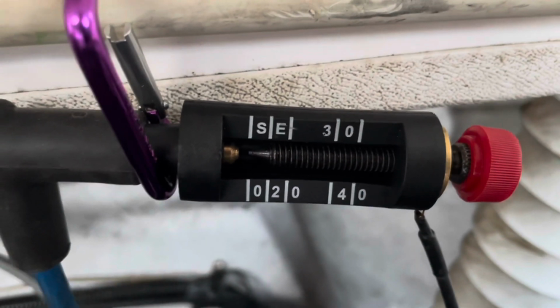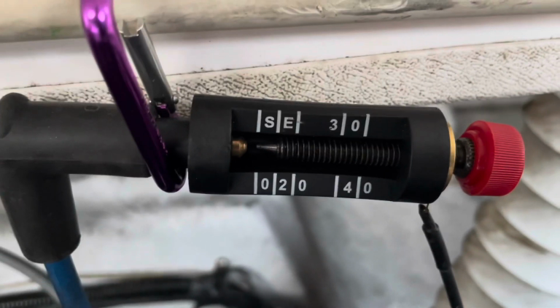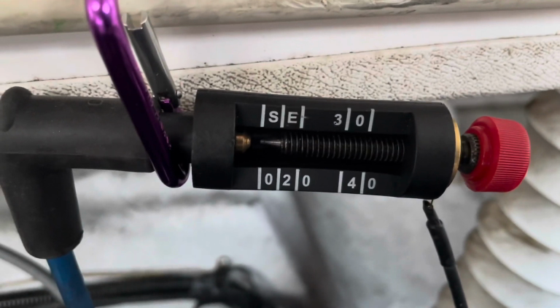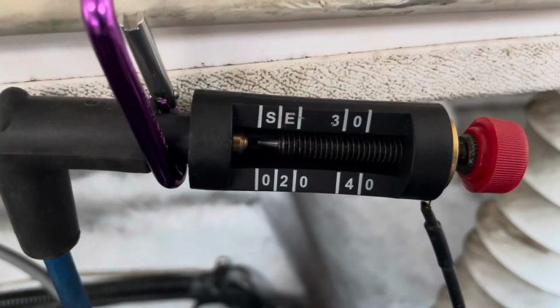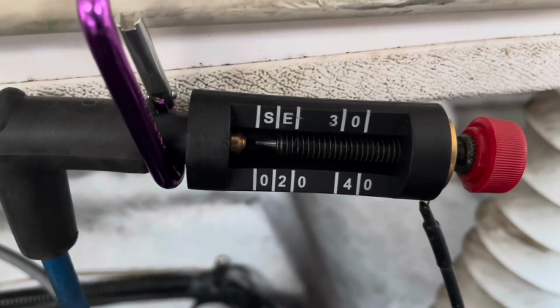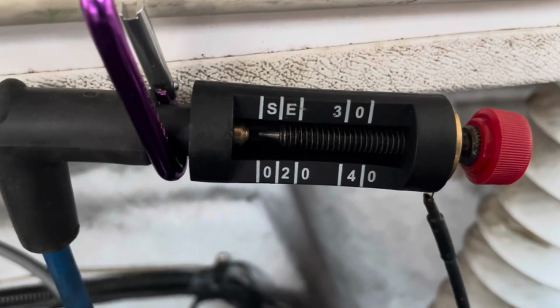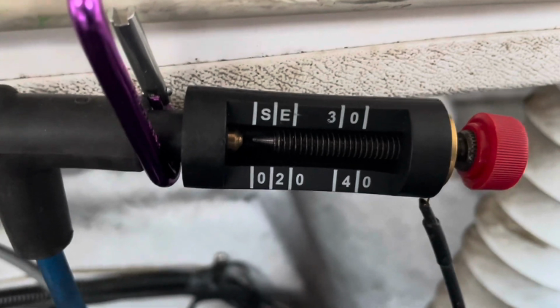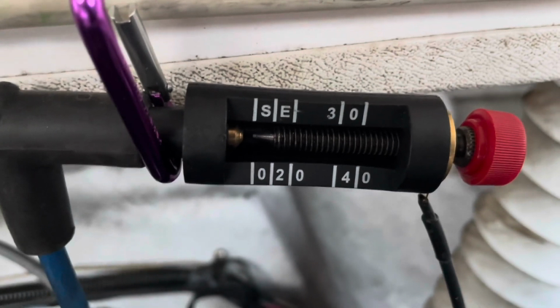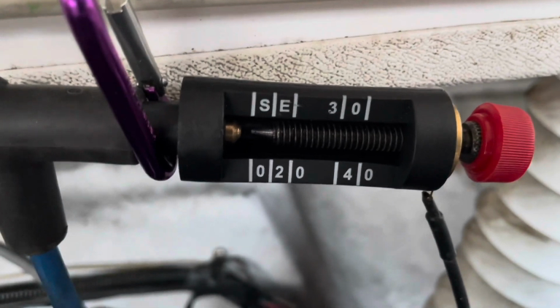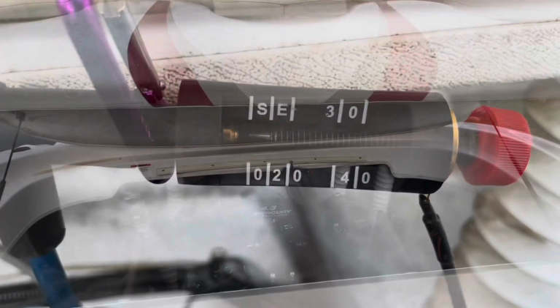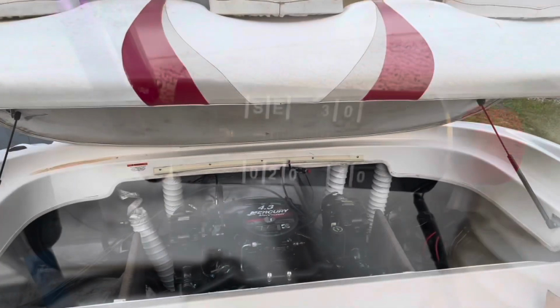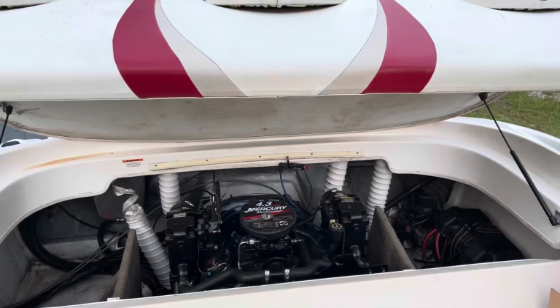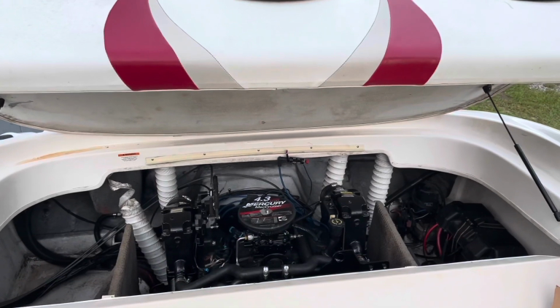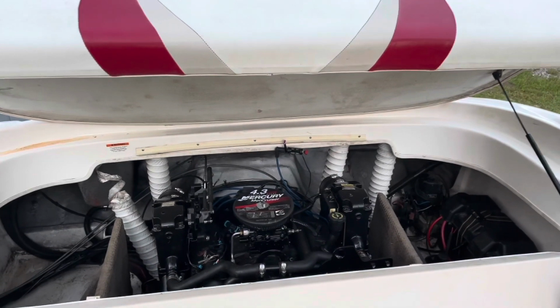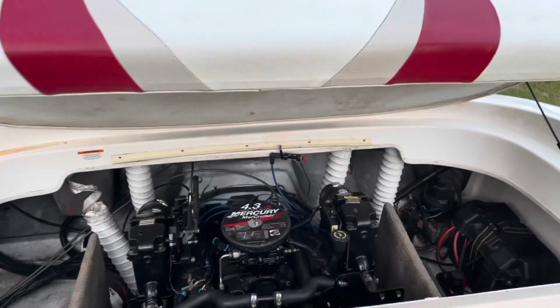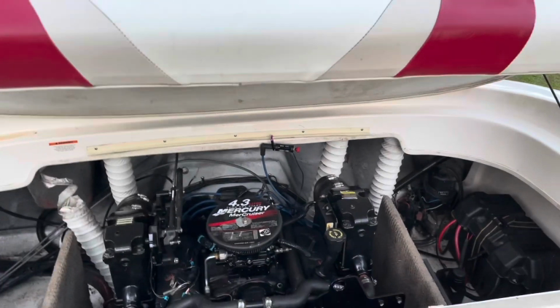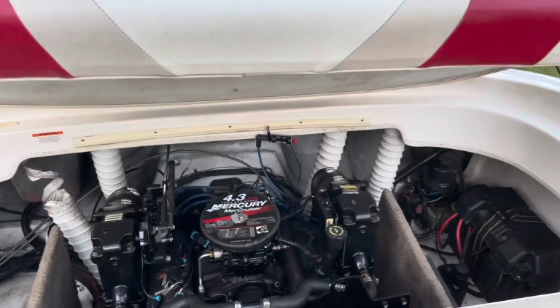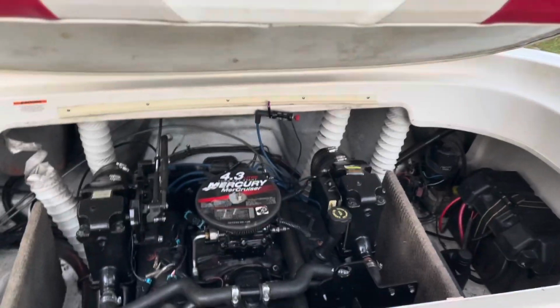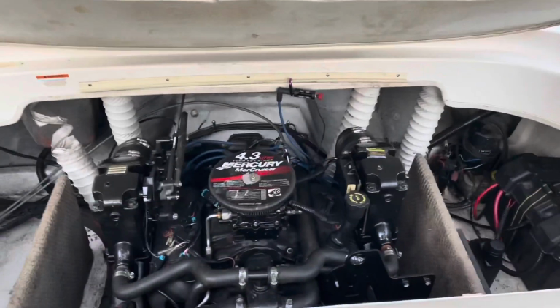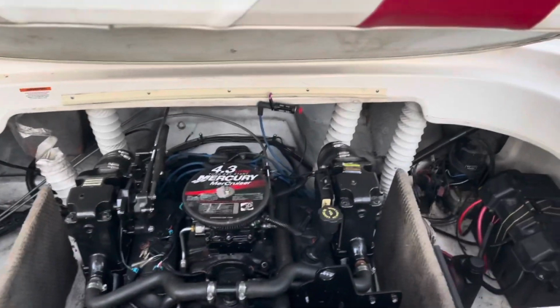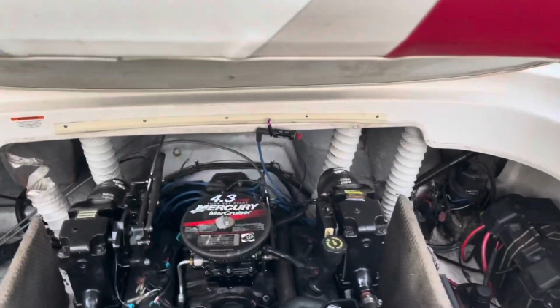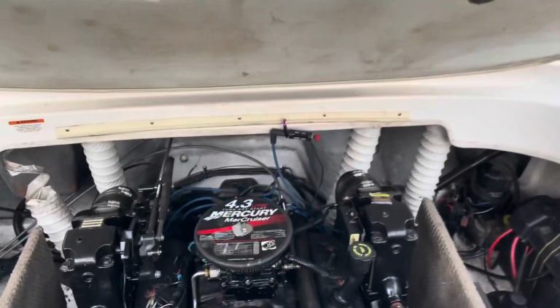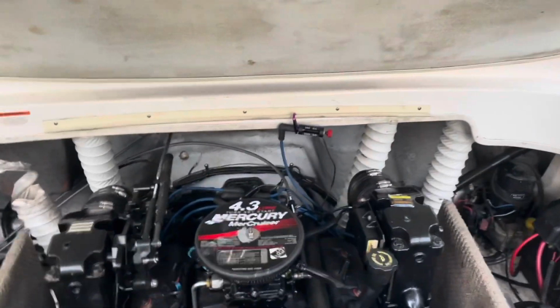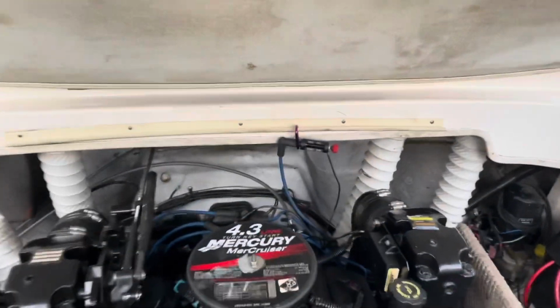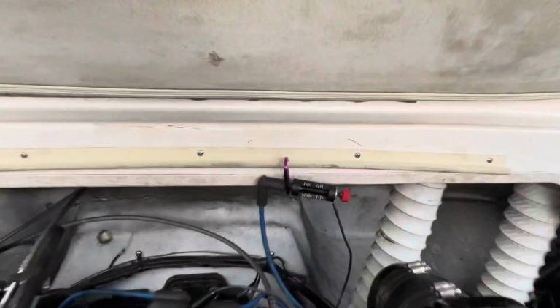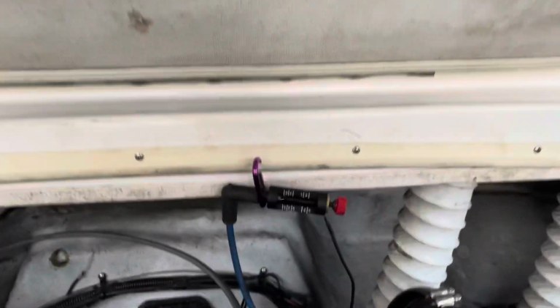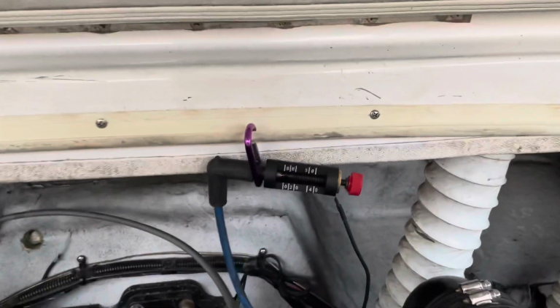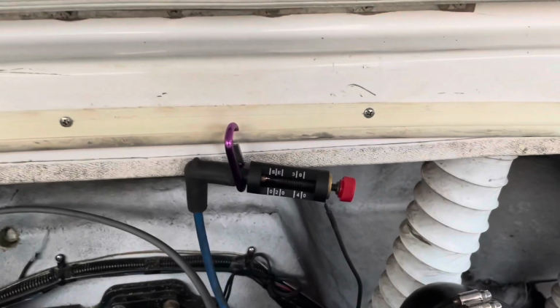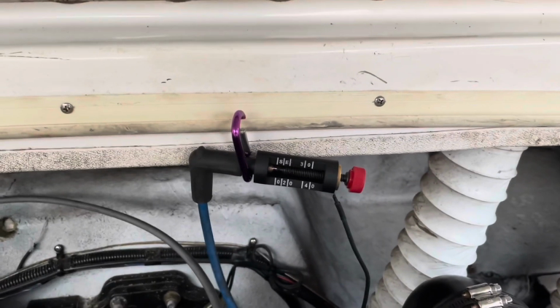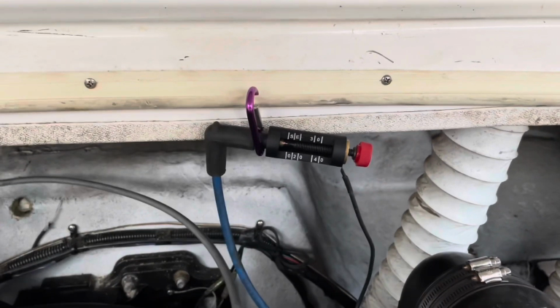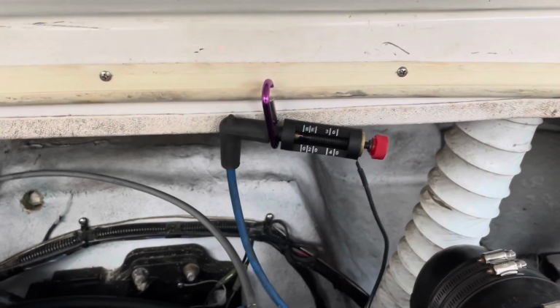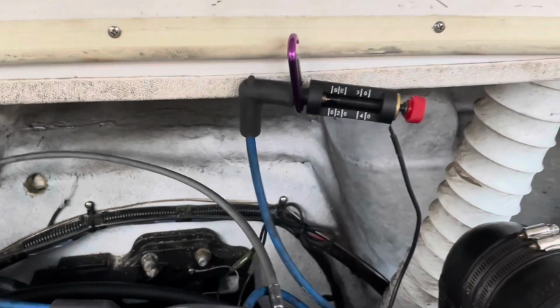Now I've backed it off to the first white notch. We'll see if it'll start and see if it'll run. It's running, but it was very hard to start. You can see a spark jumping in there, but it's not very bright.